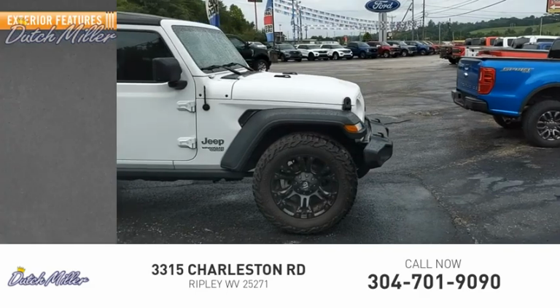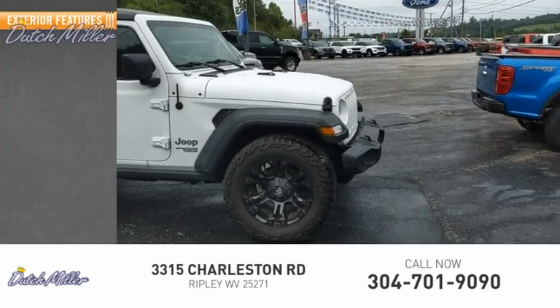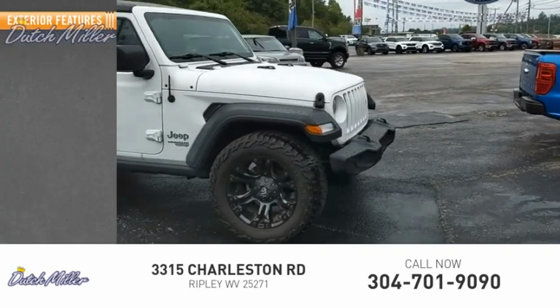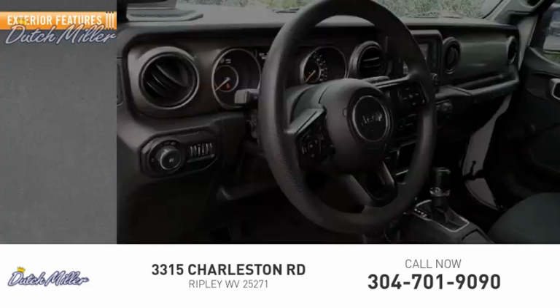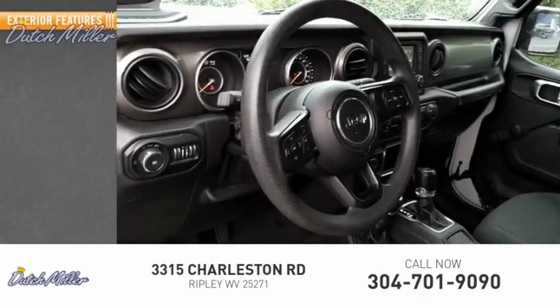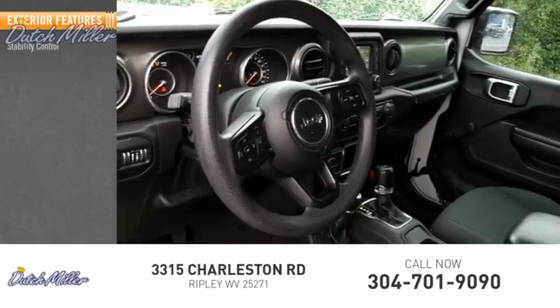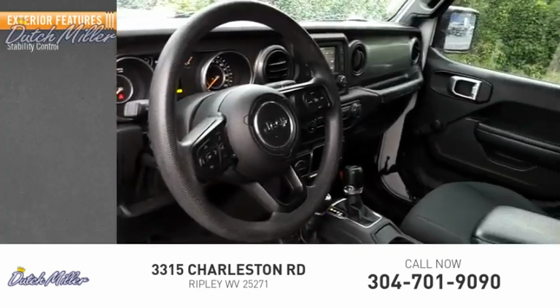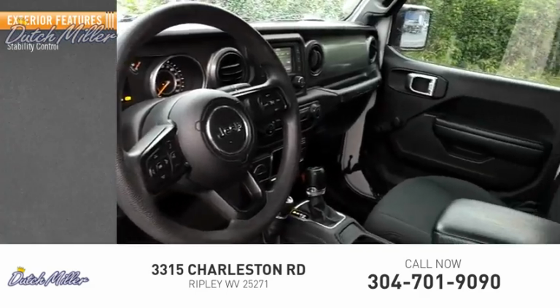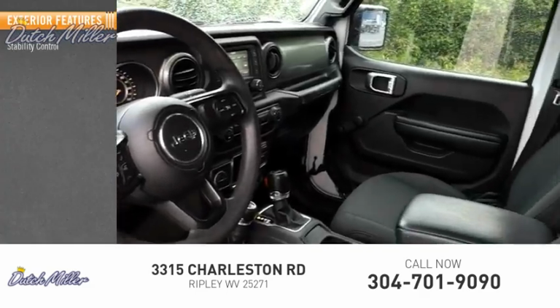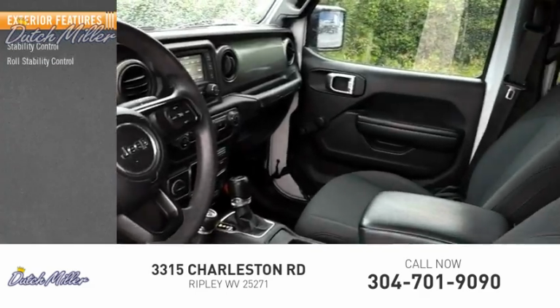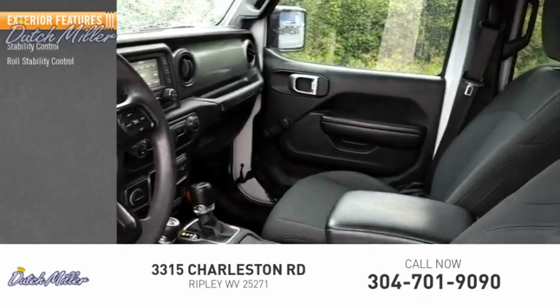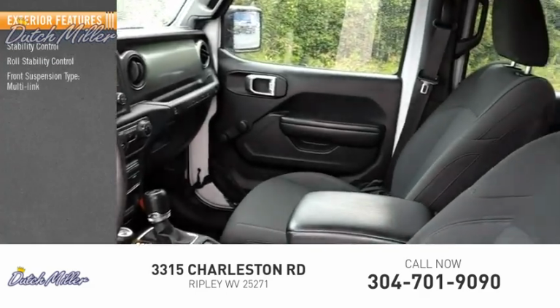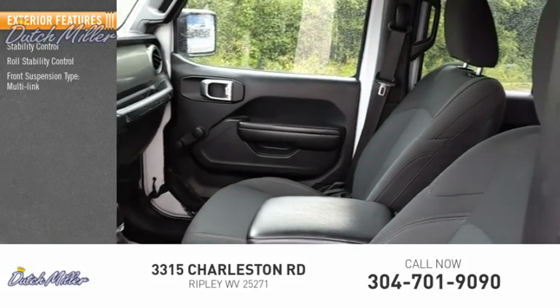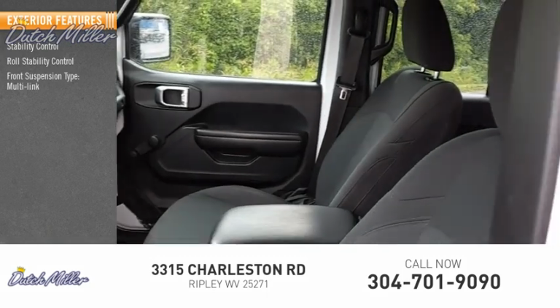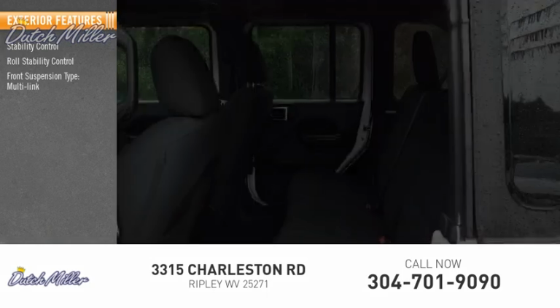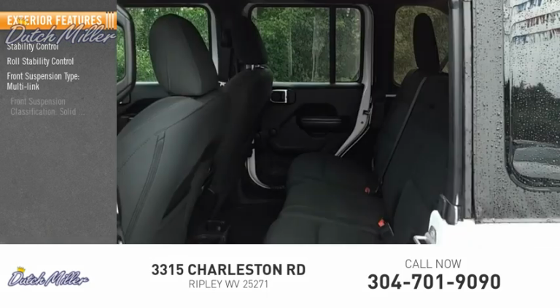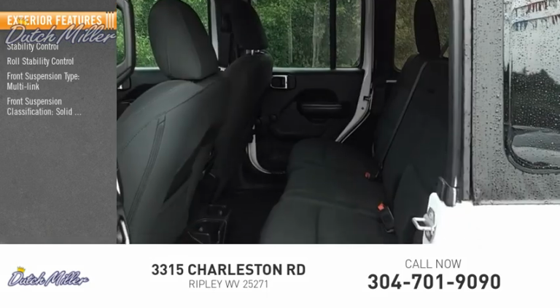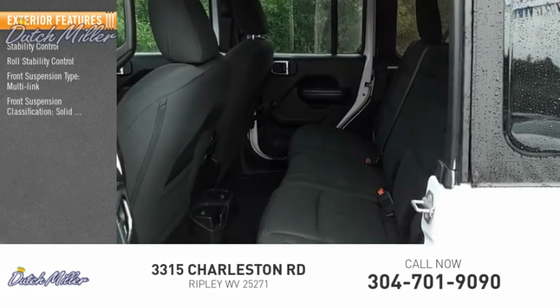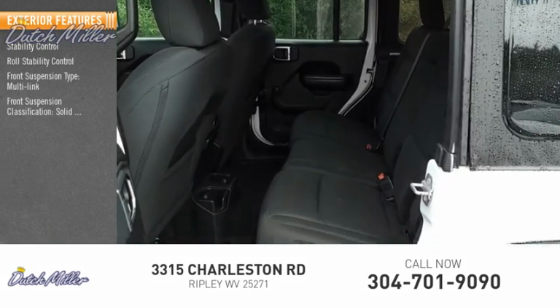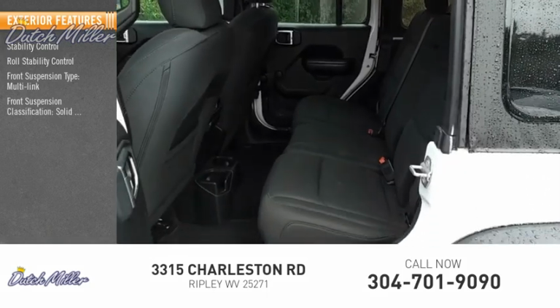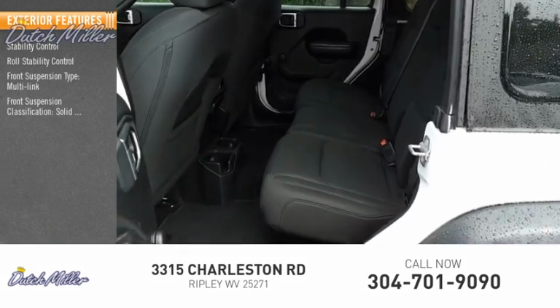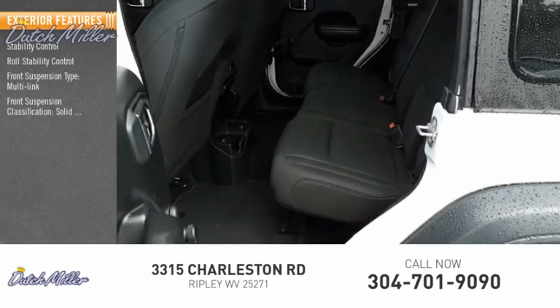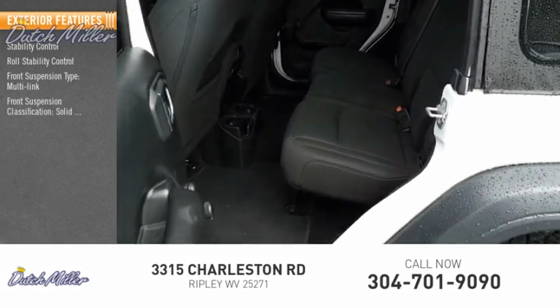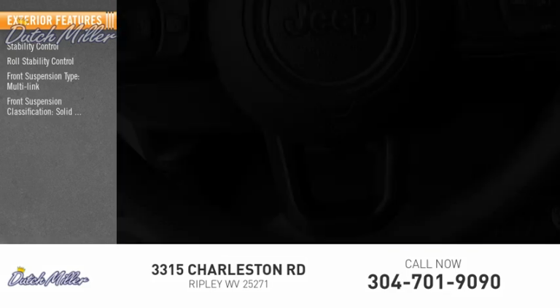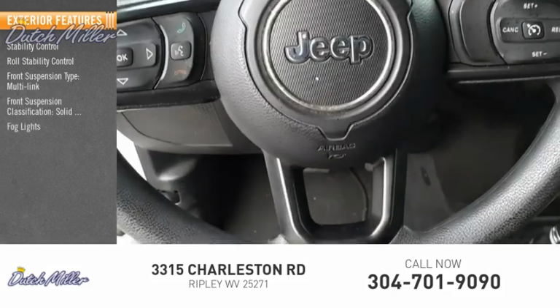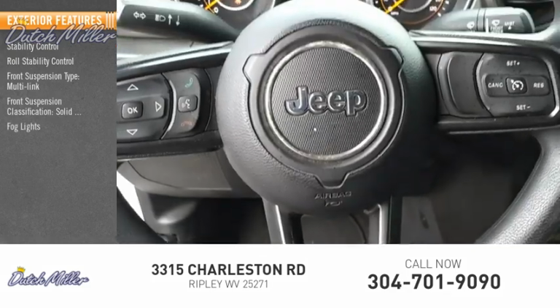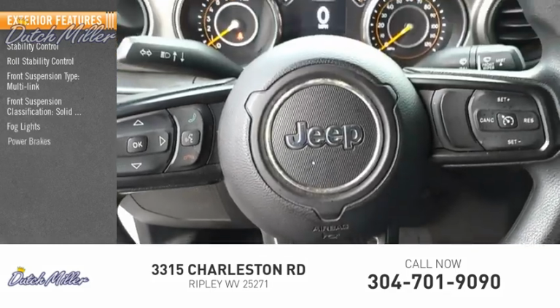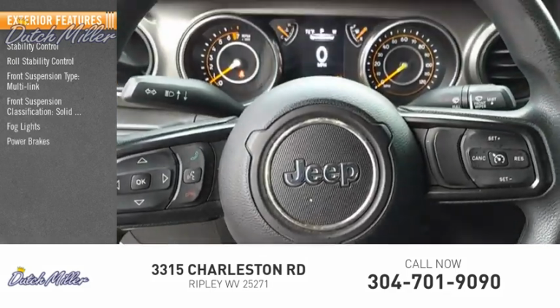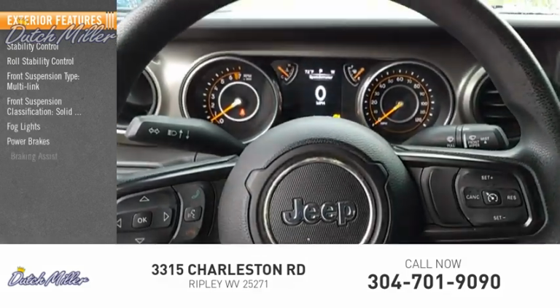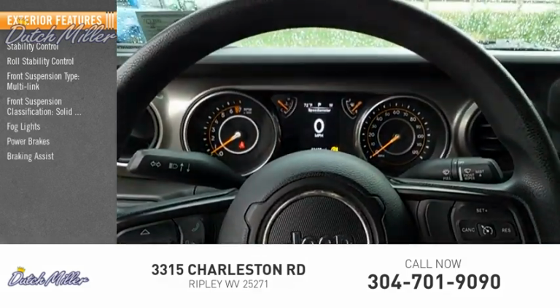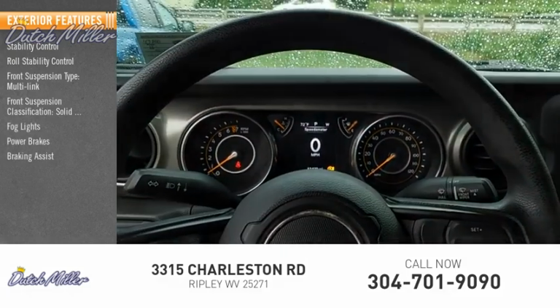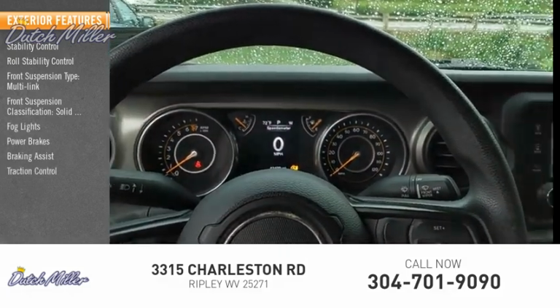Here are some of this vehicle's great options: stability control, roll stability control, front suspension type multi-link, front suspension classification solid live axle, fog lights, power brakes, braking assist, and traction control.